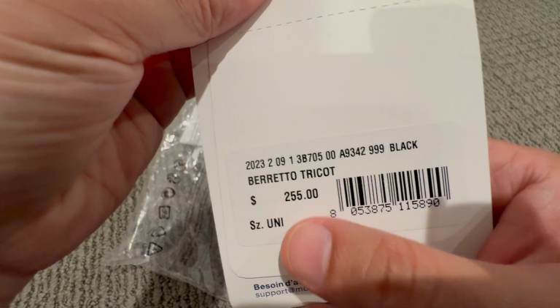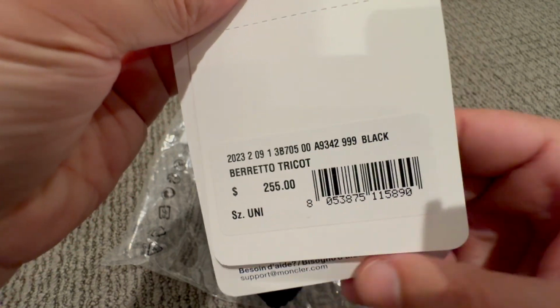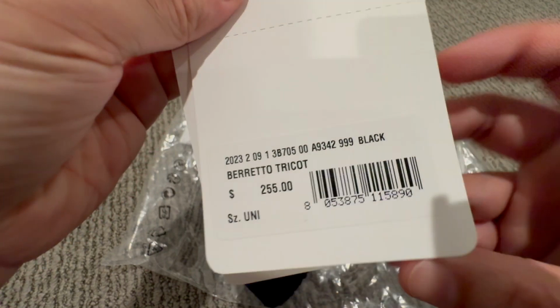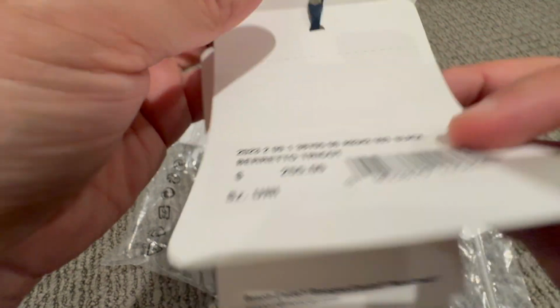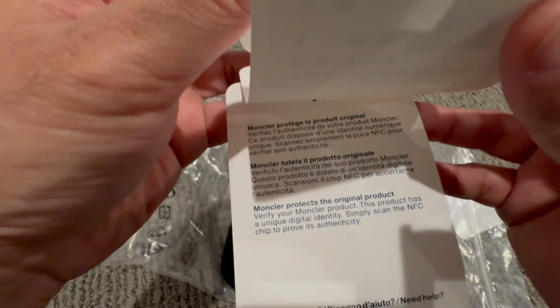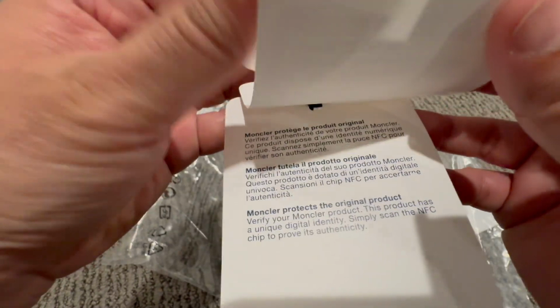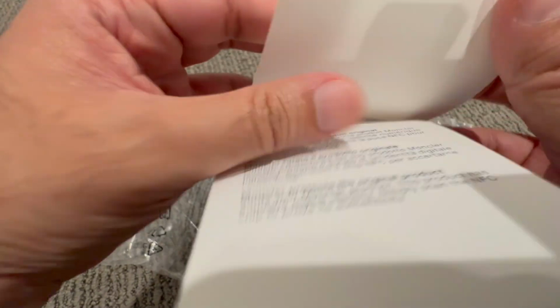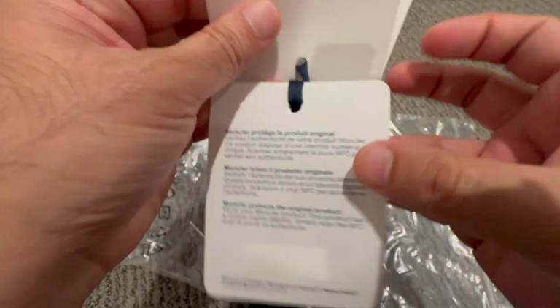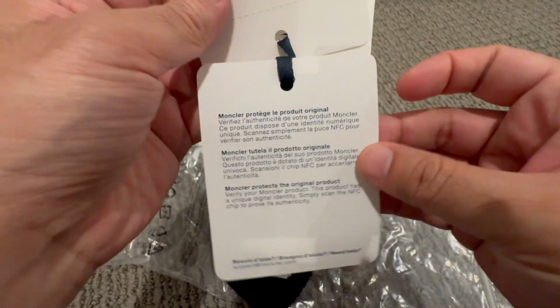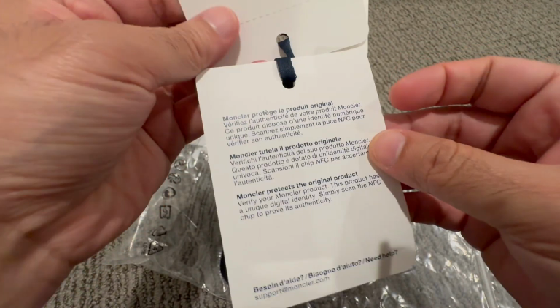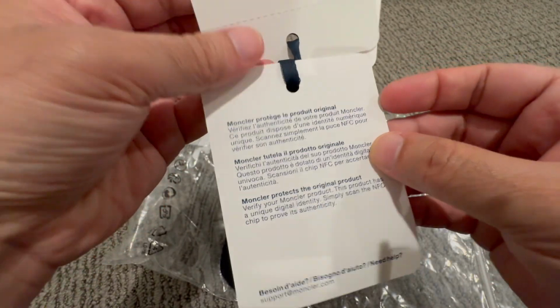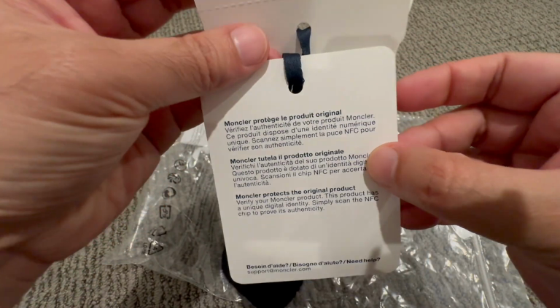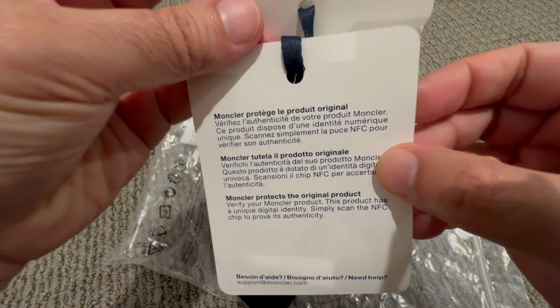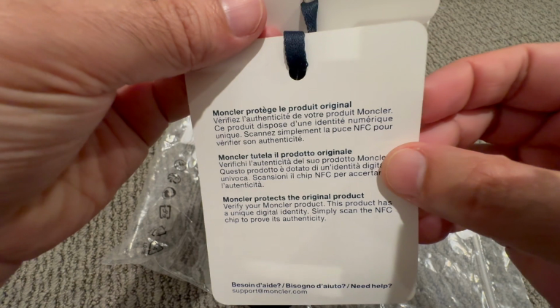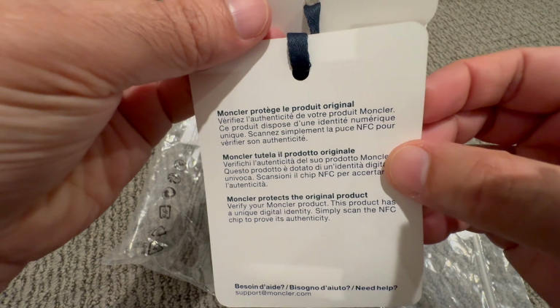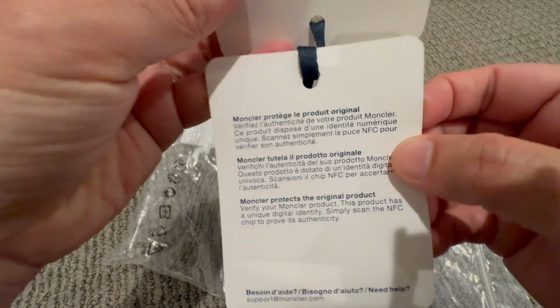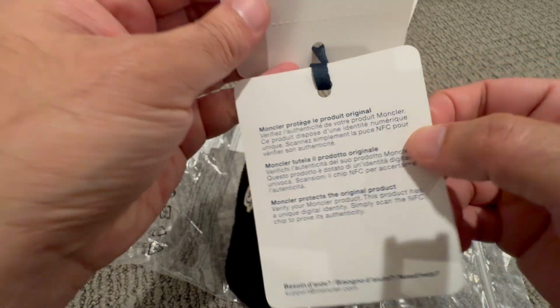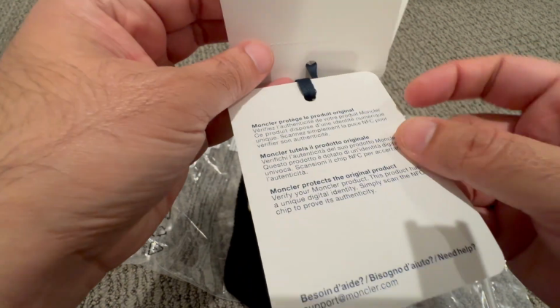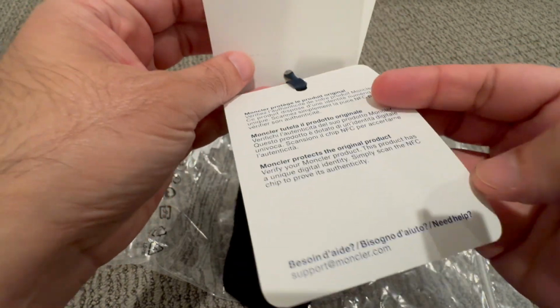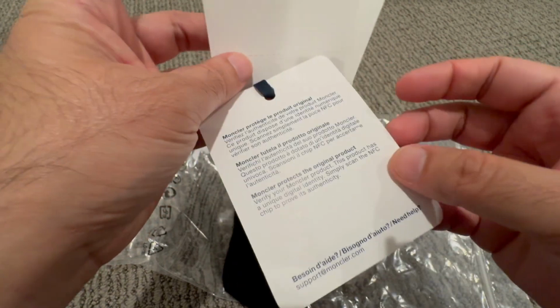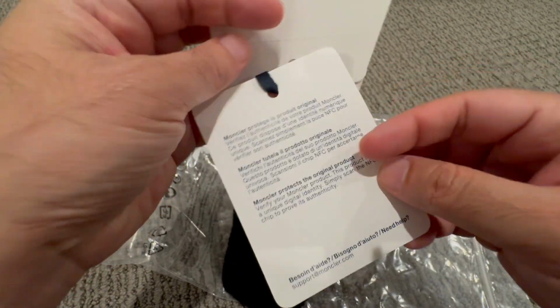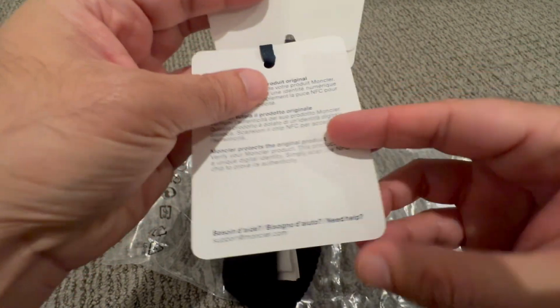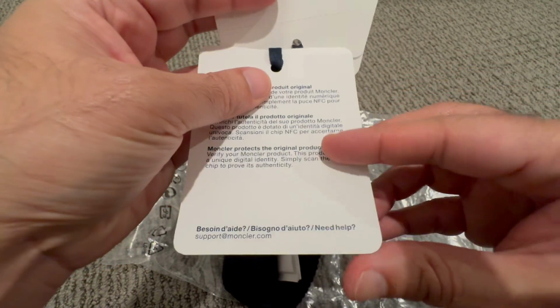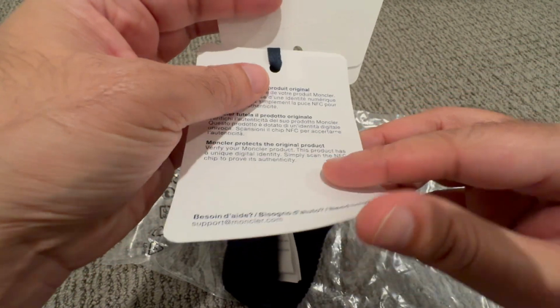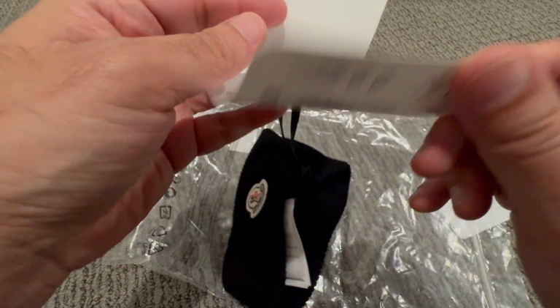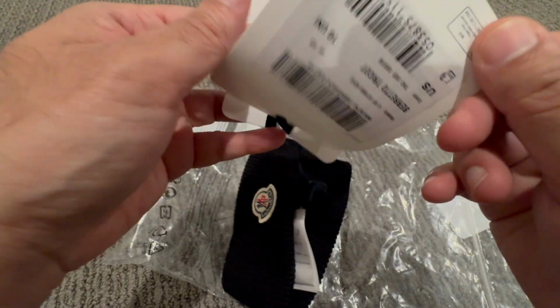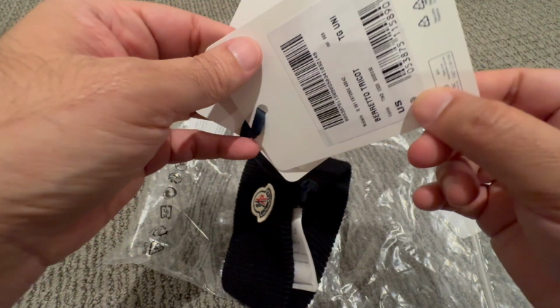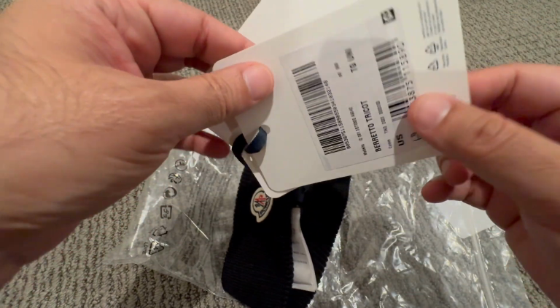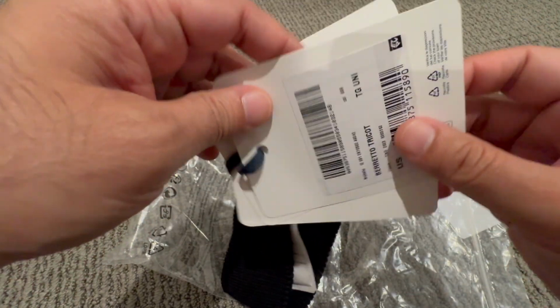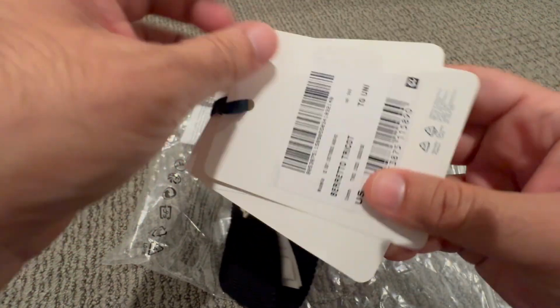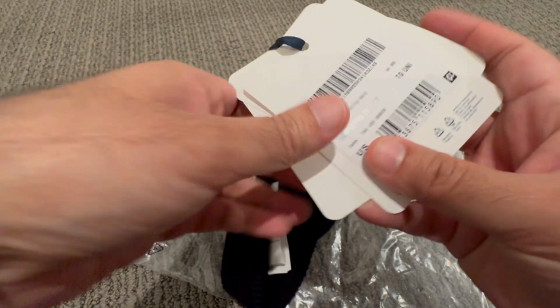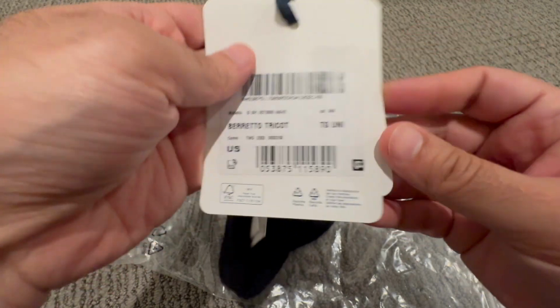These ones are retailing for $255 US dollars. I think there is some other information there on the tags as well.